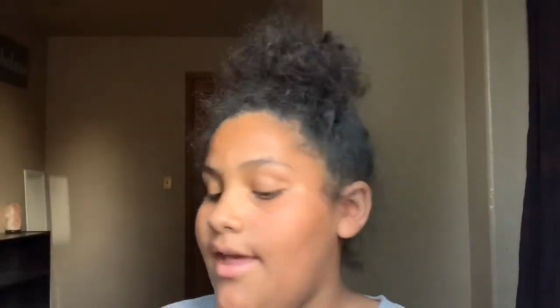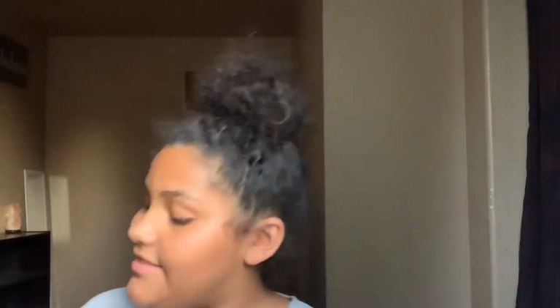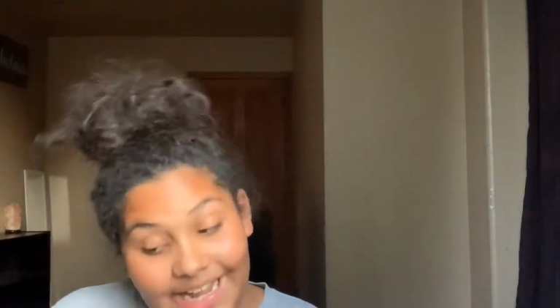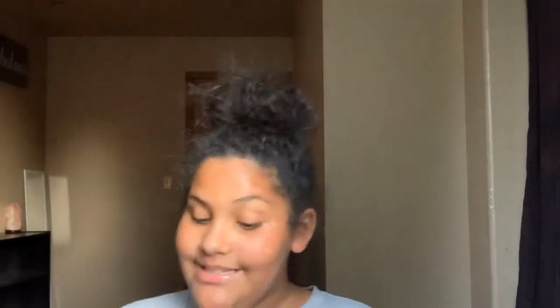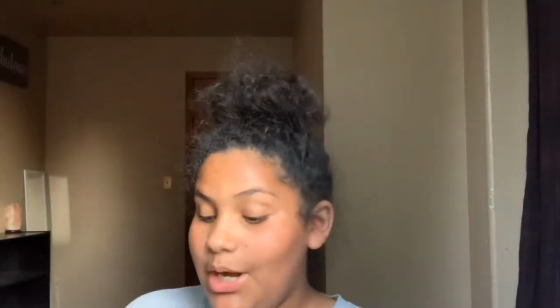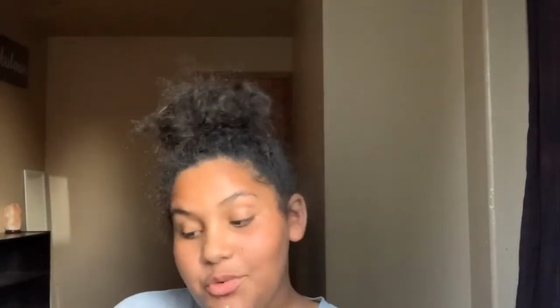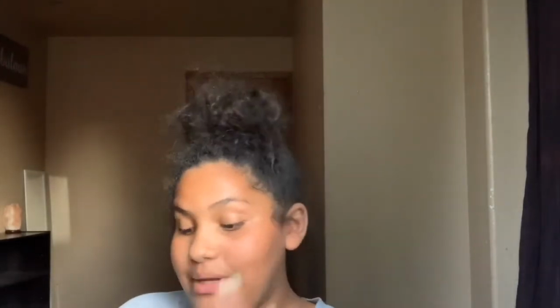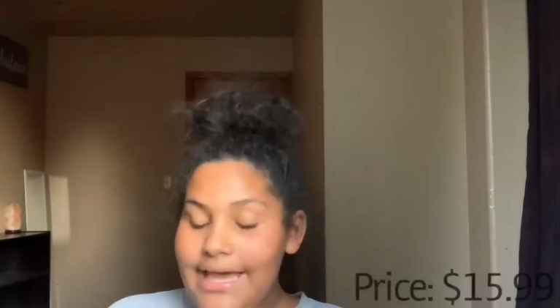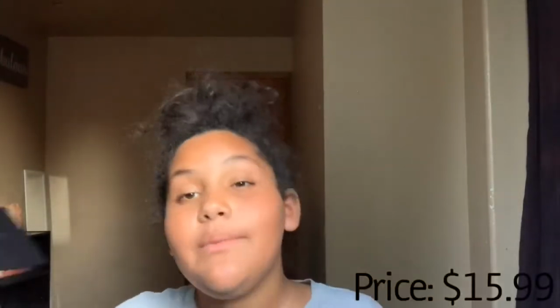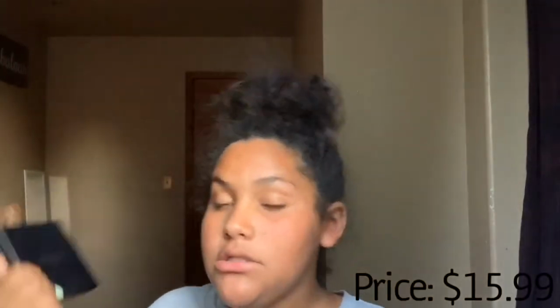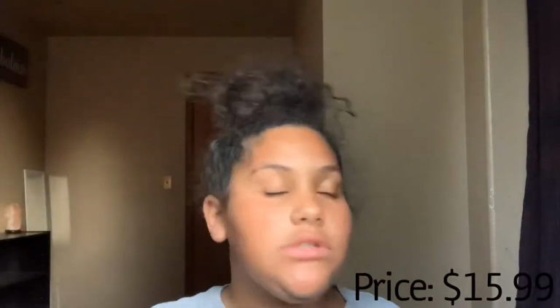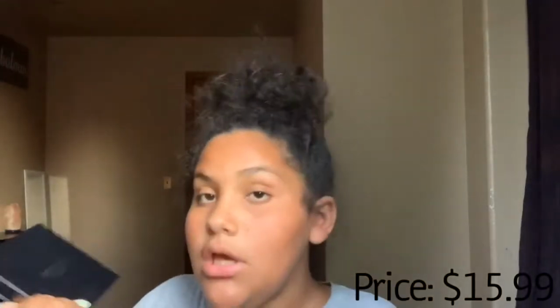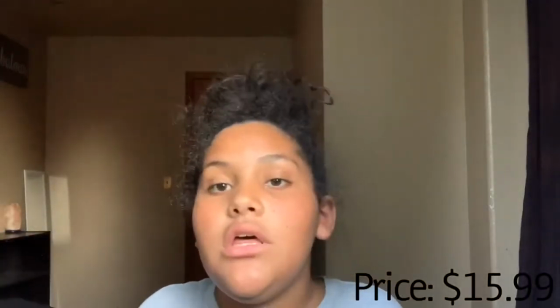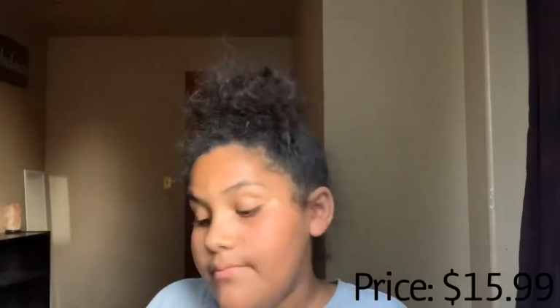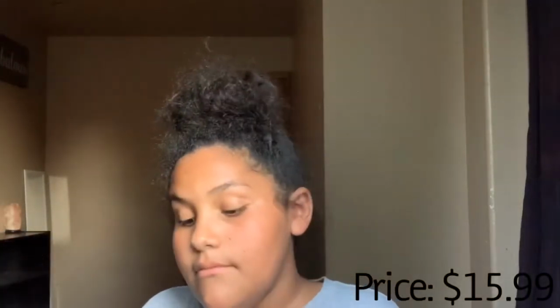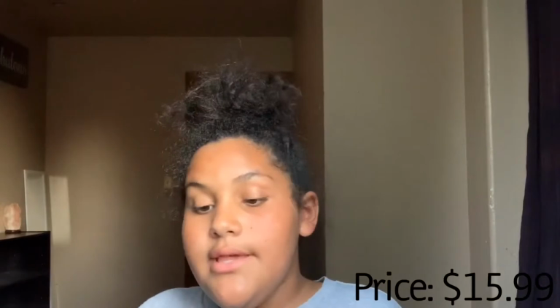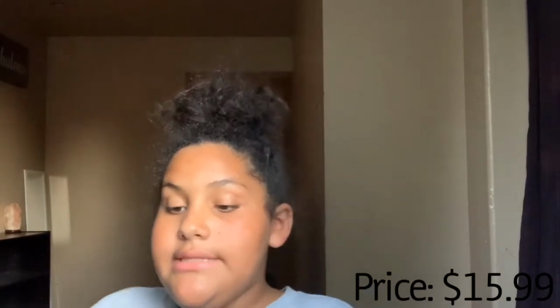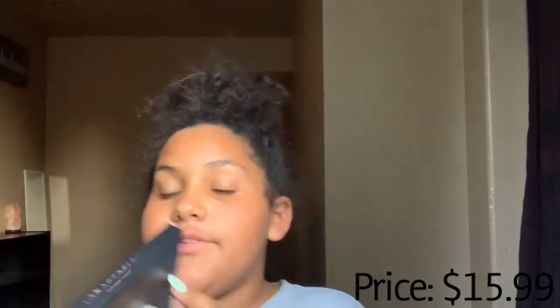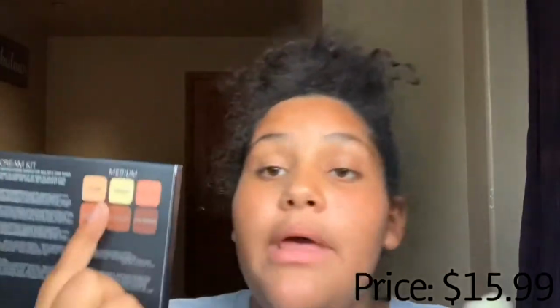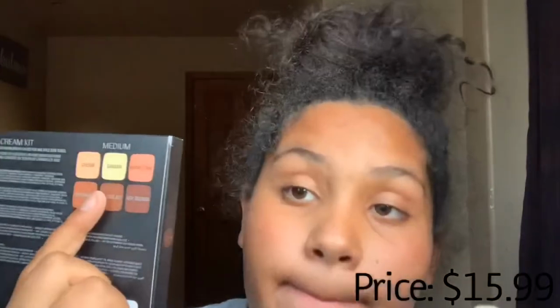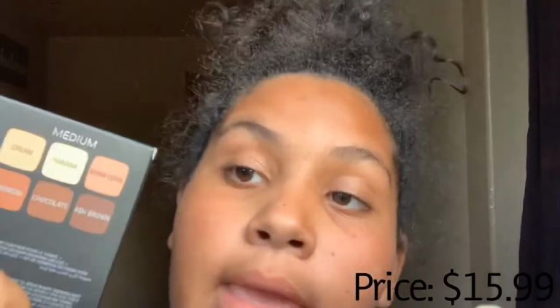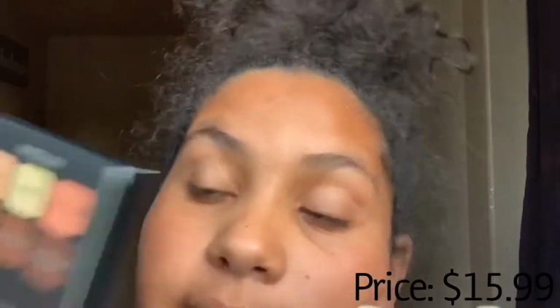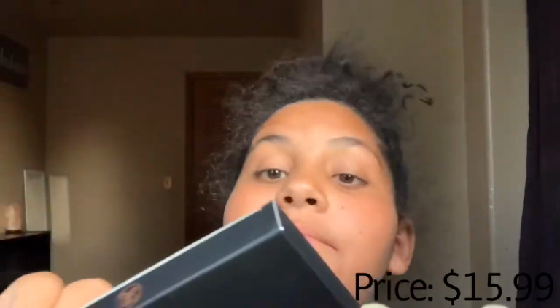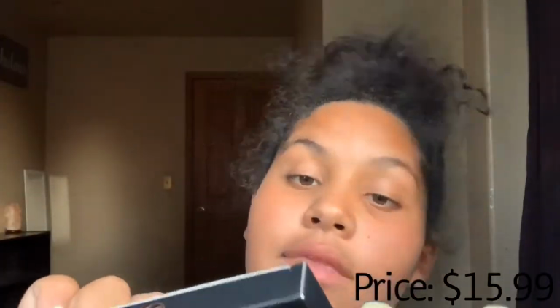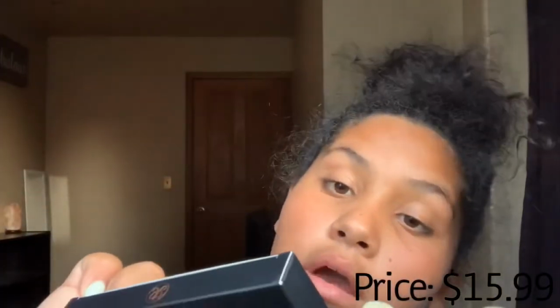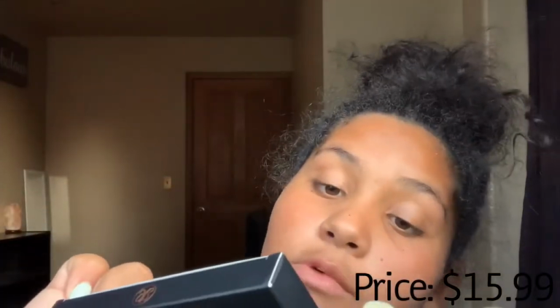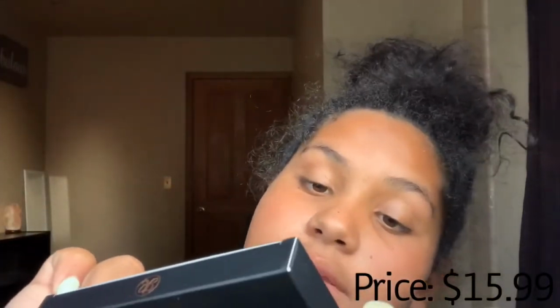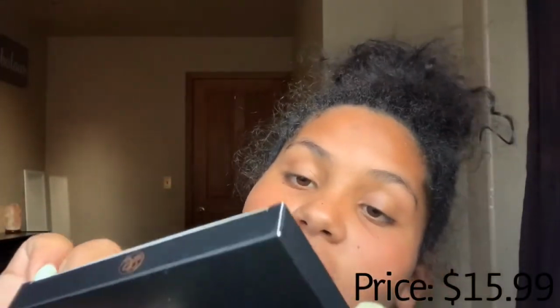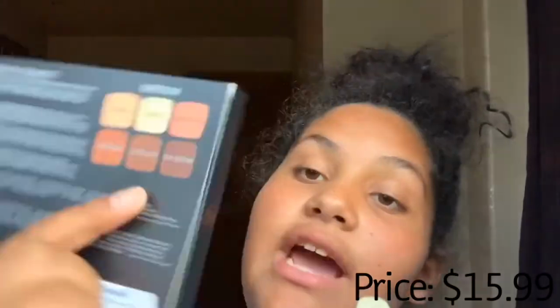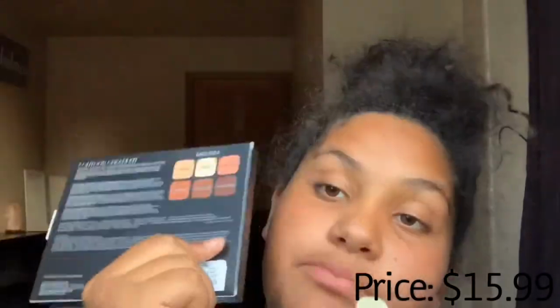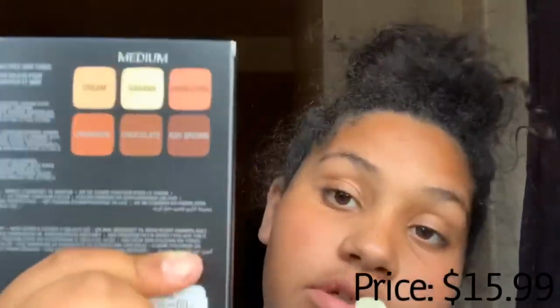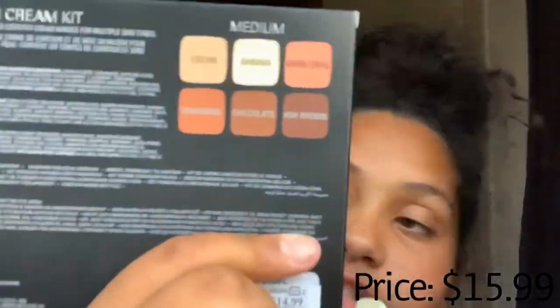Then I got this contour cream kit from Honest, and it has shades called clean, banana, warm coral, cinnamon, chocolate, and ash brown.